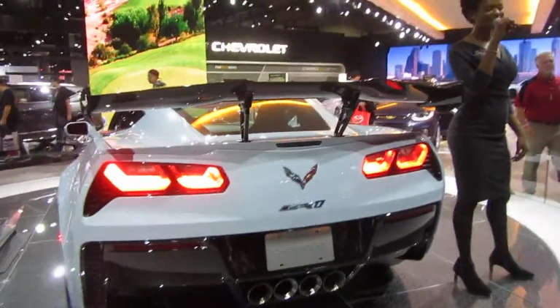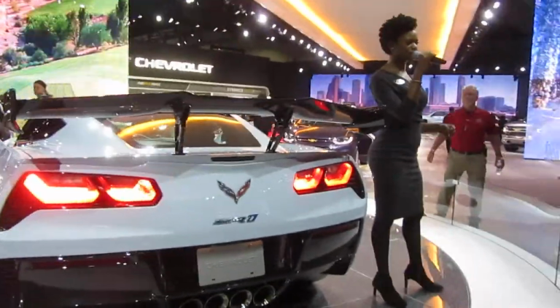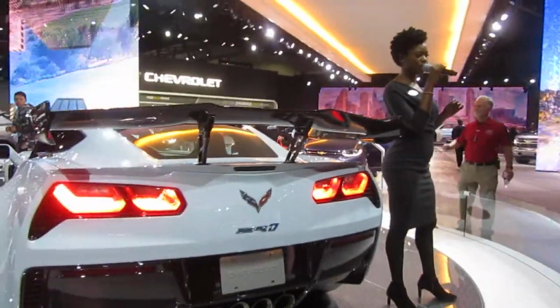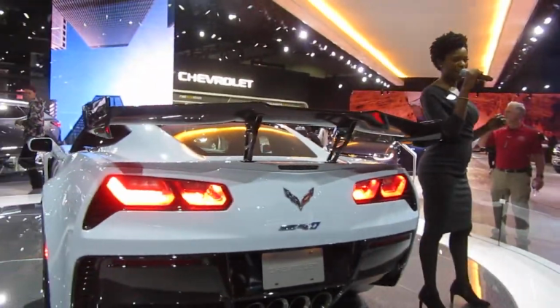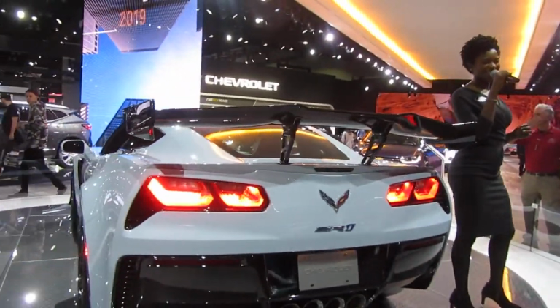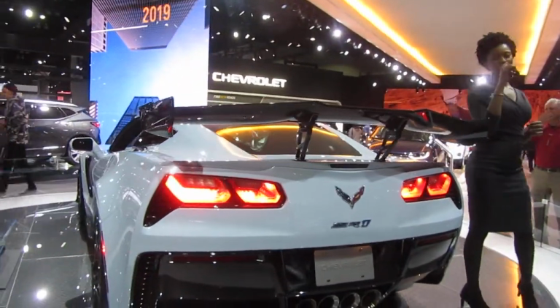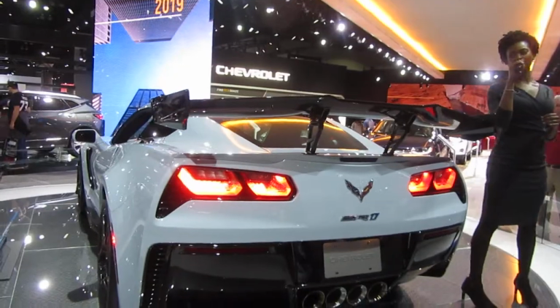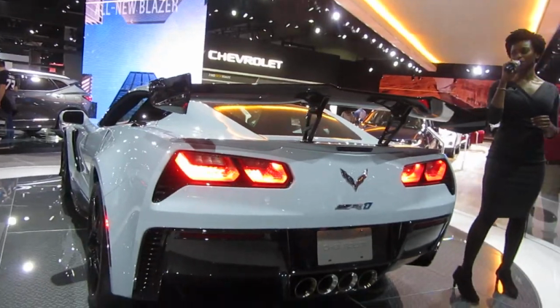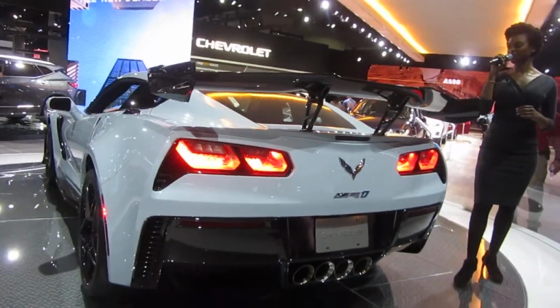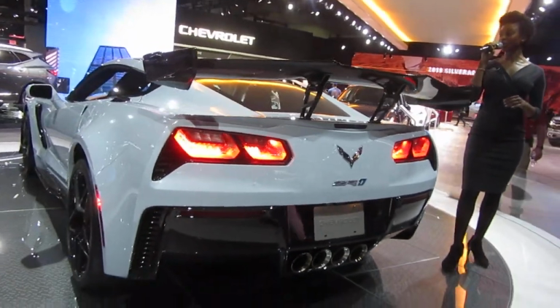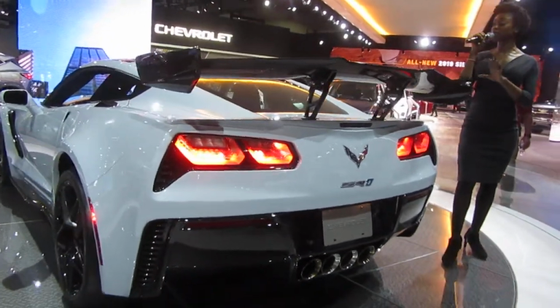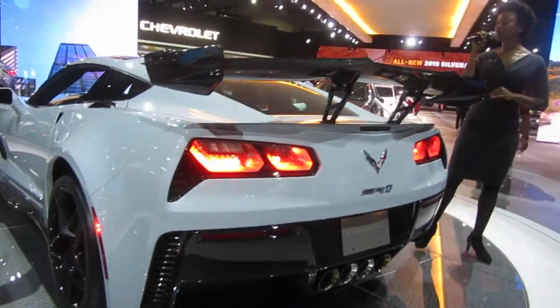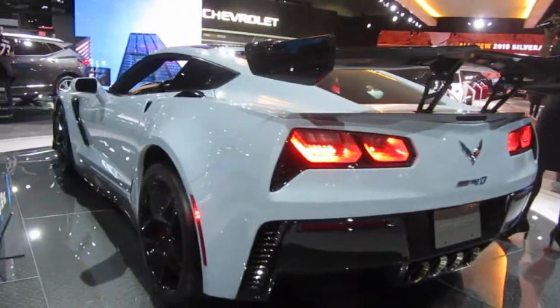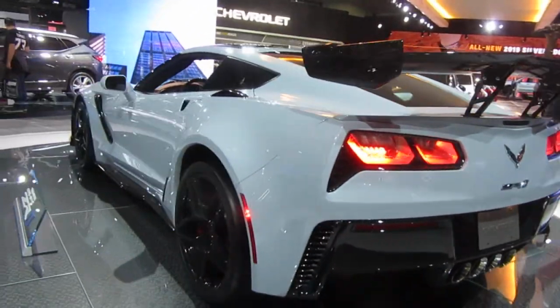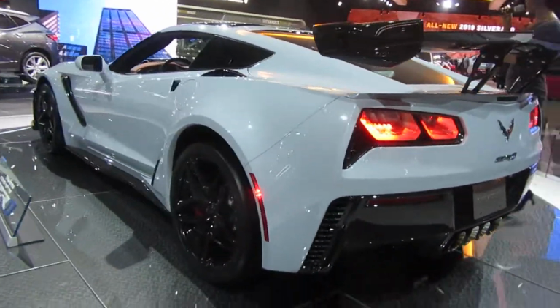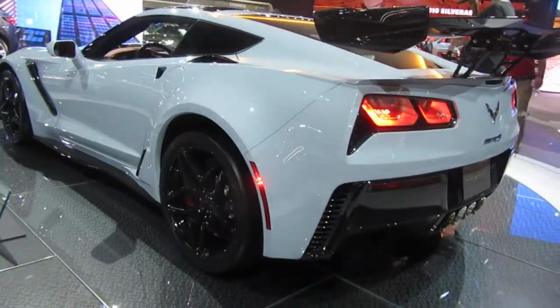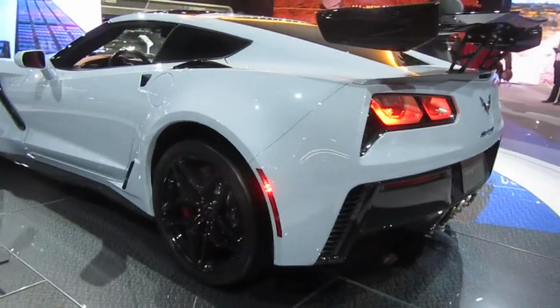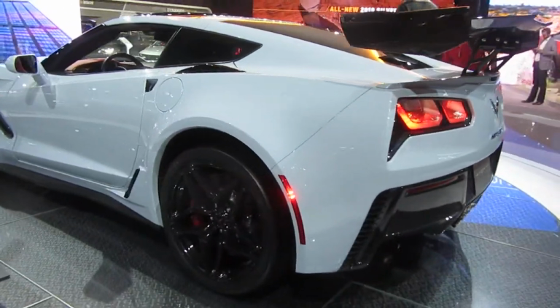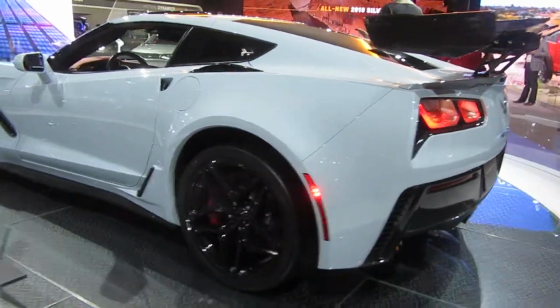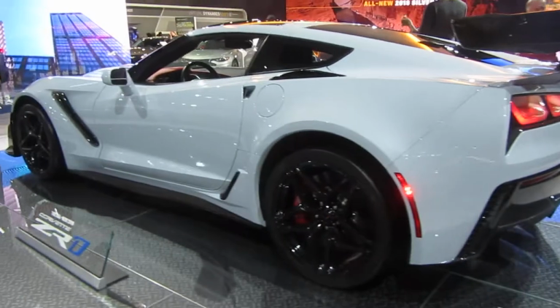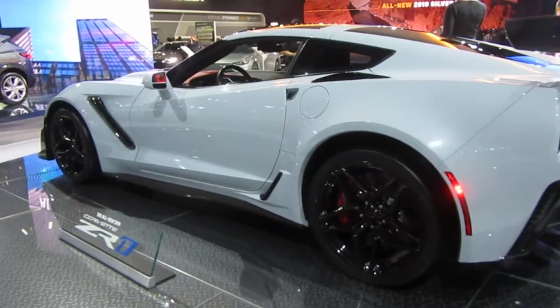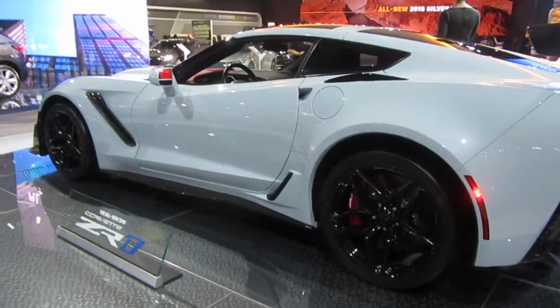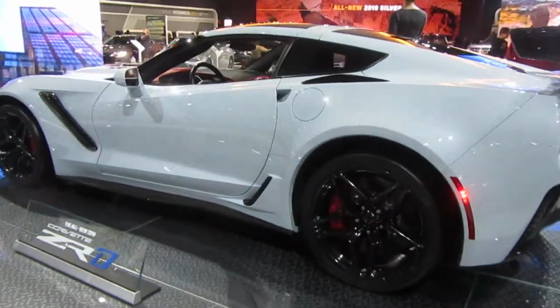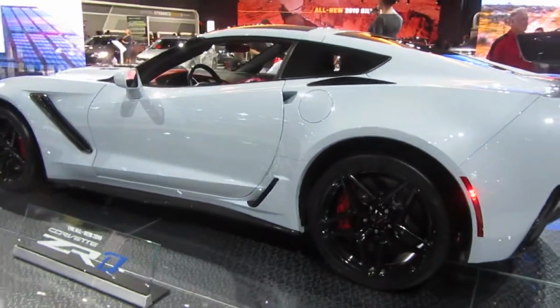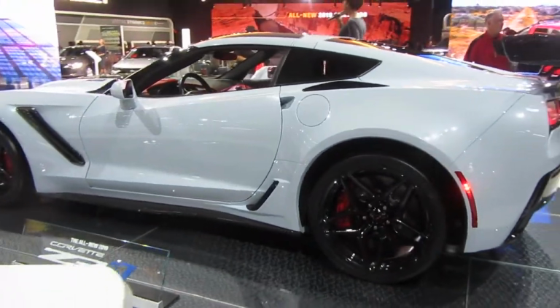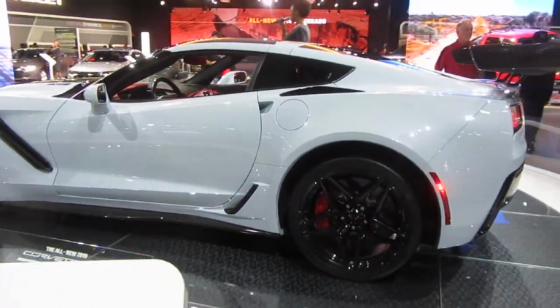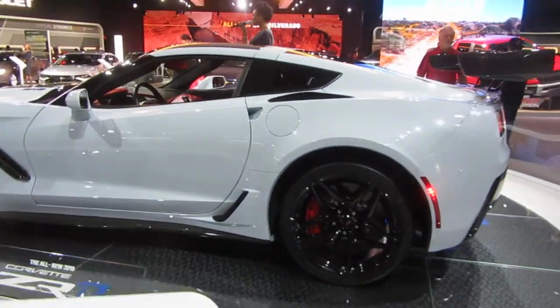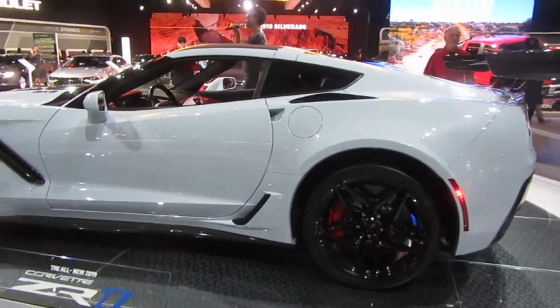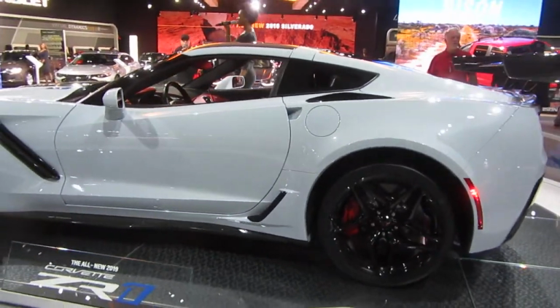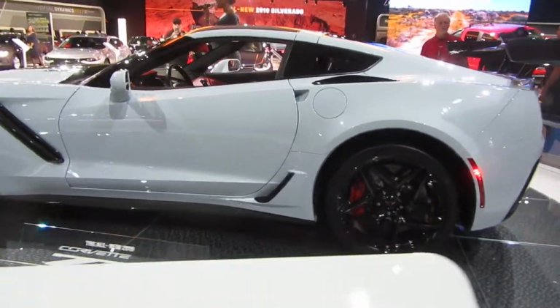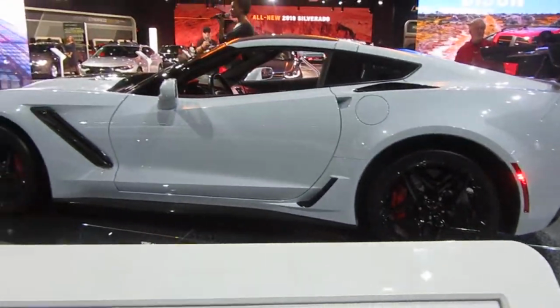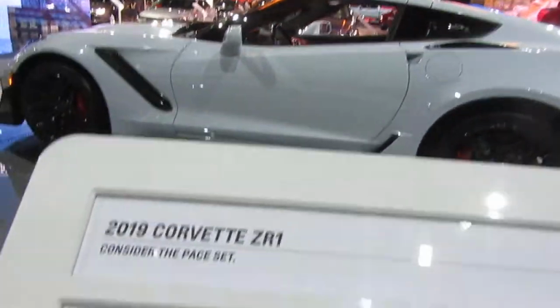Conceived on the track, the hydroformed aluminum space frame is lightweight yet rigid, housing a hand-assembled 6.2 liter supercharged LT5 V8 engine.